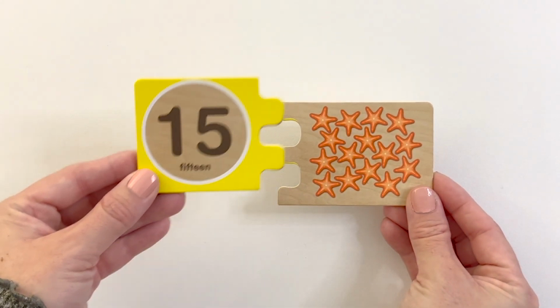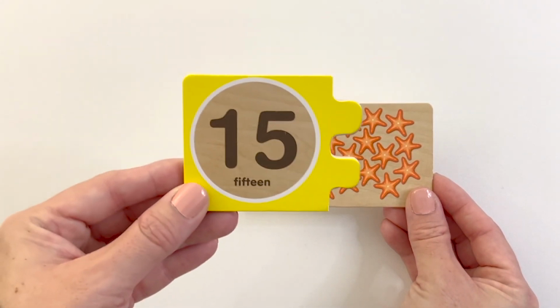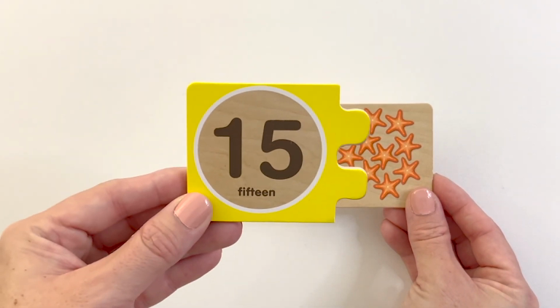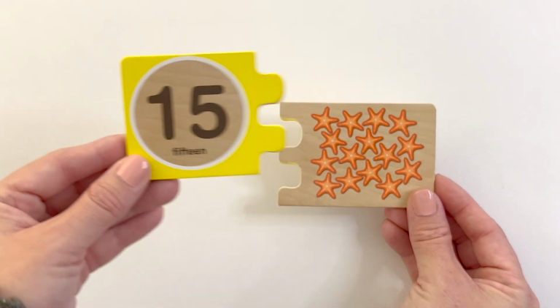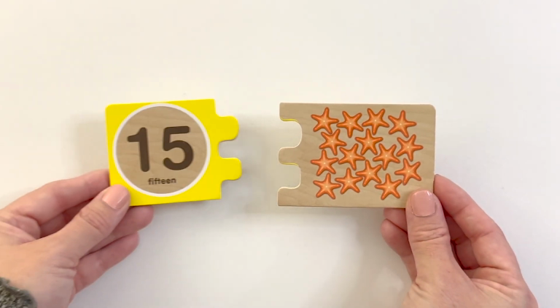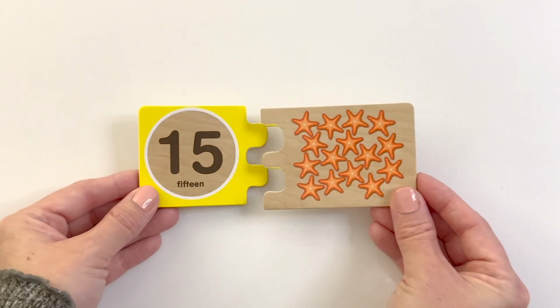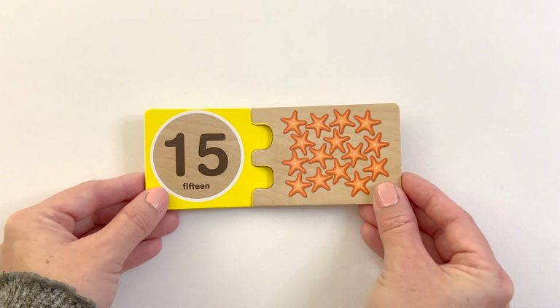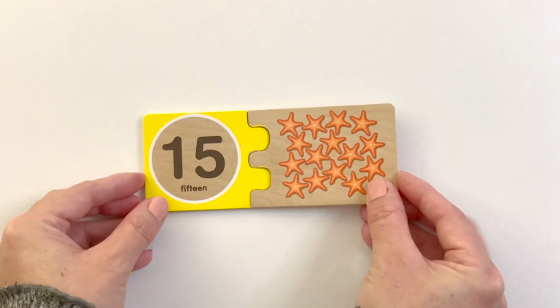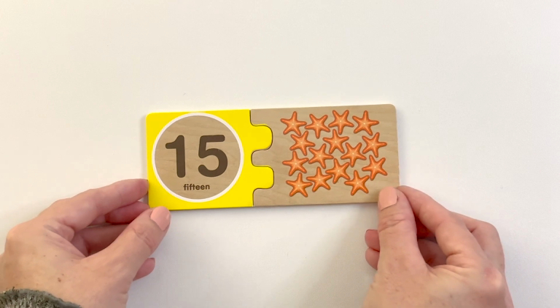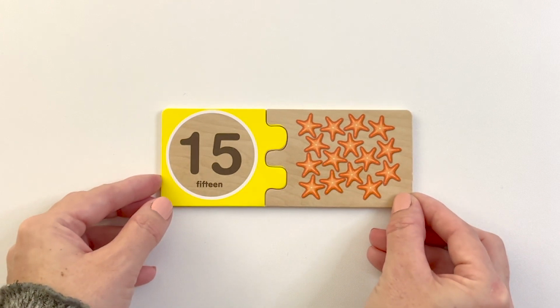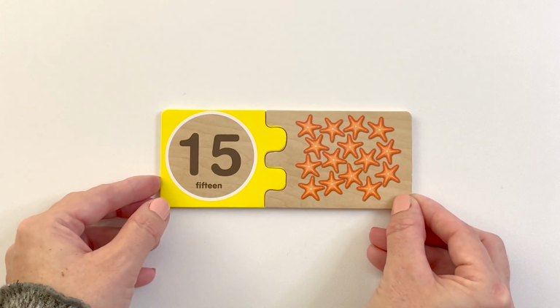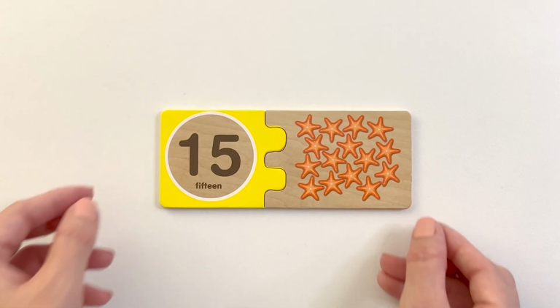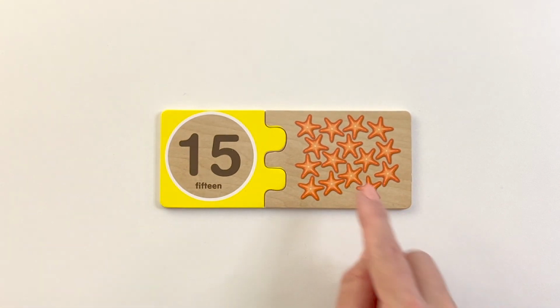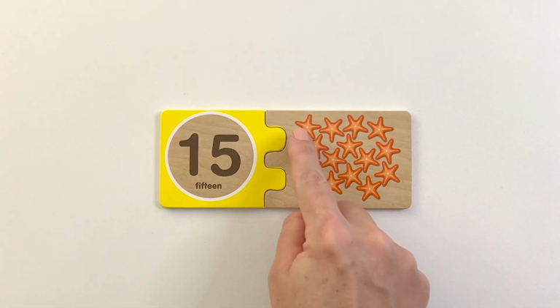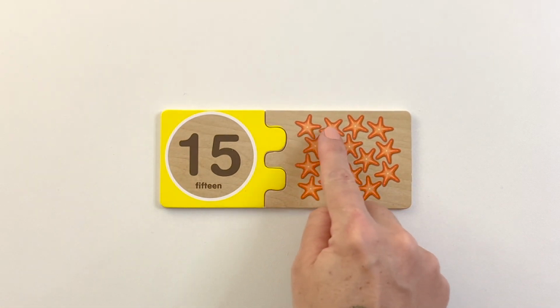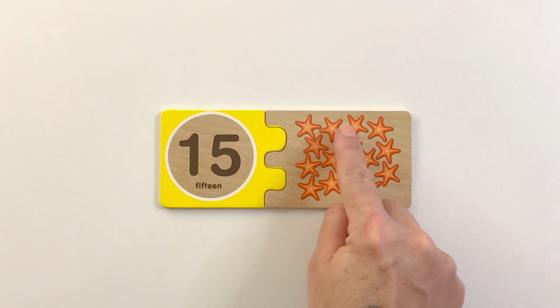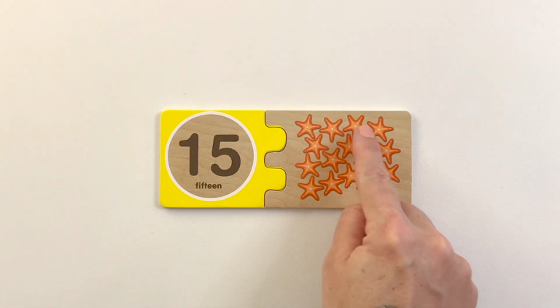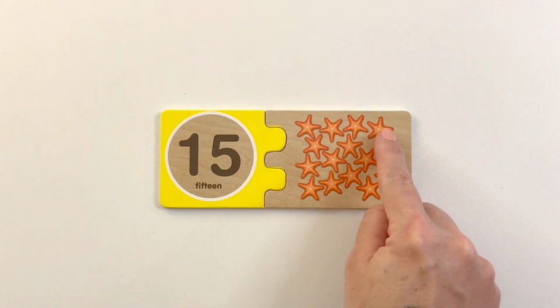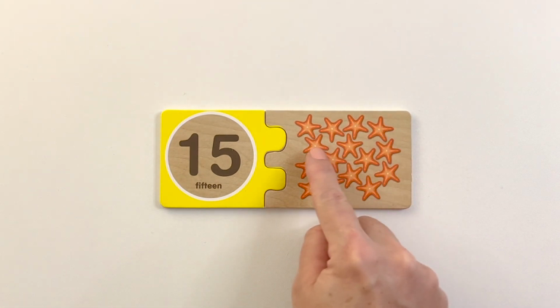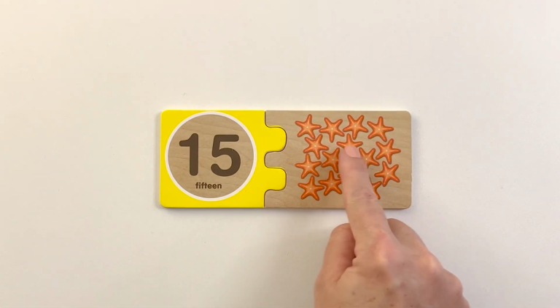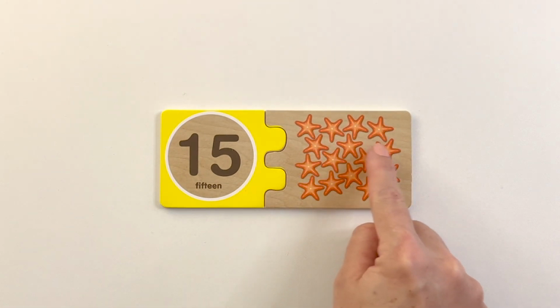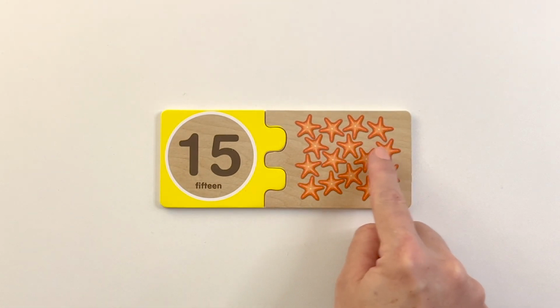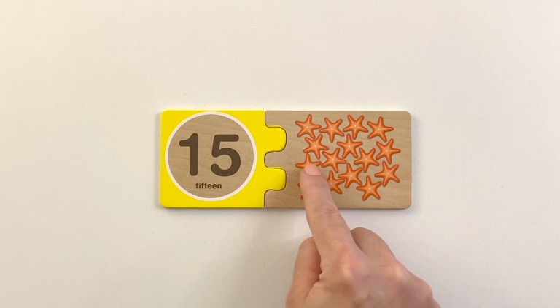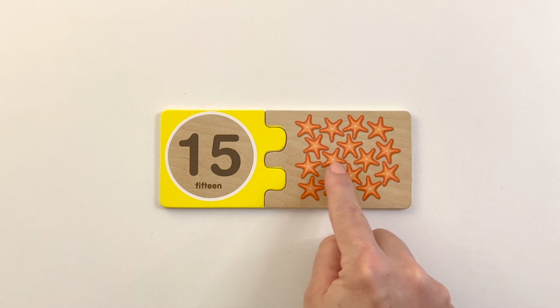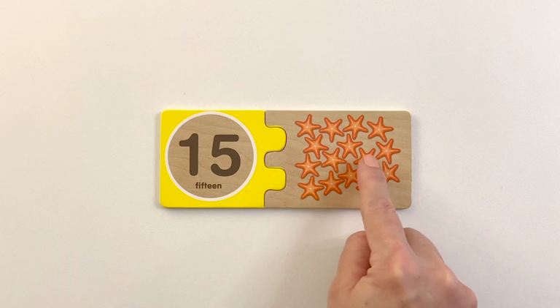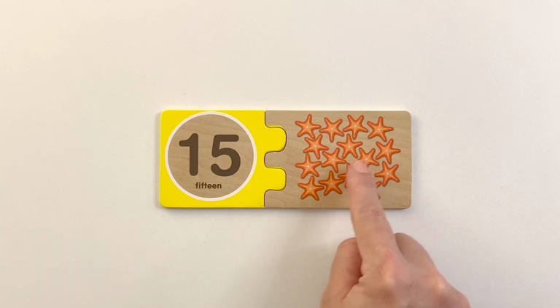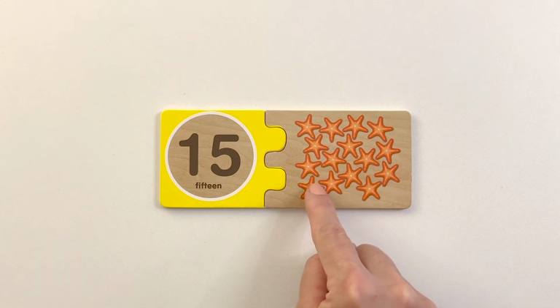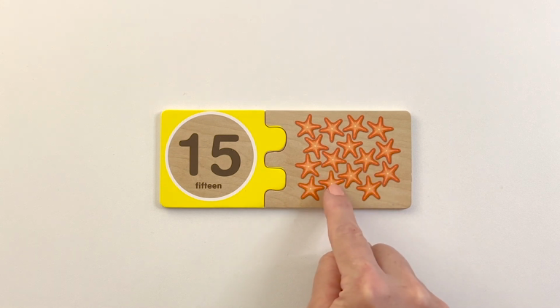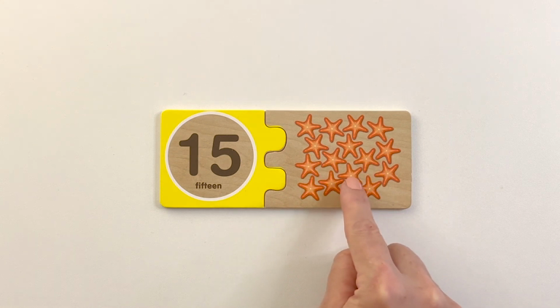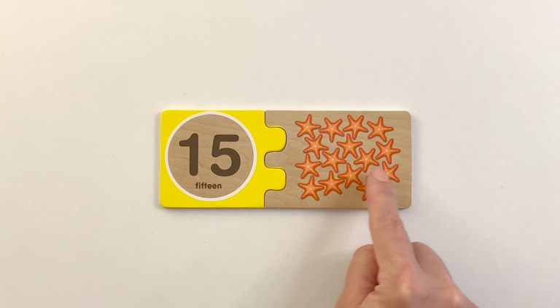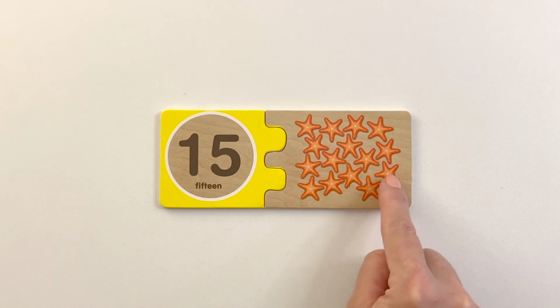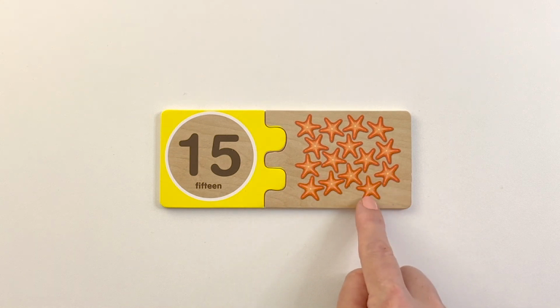Number fifteen. Fifteen starfish. One, two, three, four, five, six, seven, eight, nine, ten, eleven, twelve, thirteen, fourteen, fifteen.